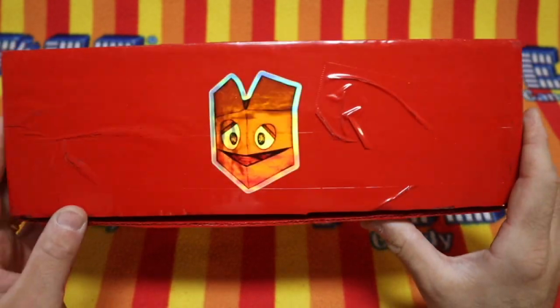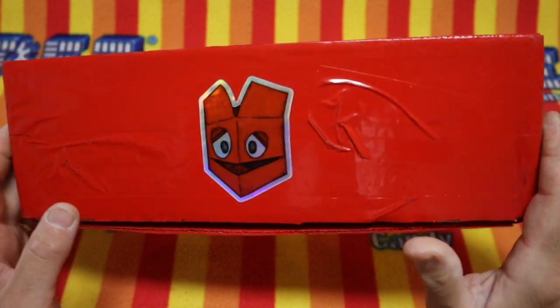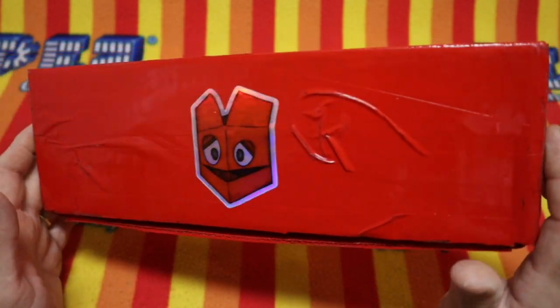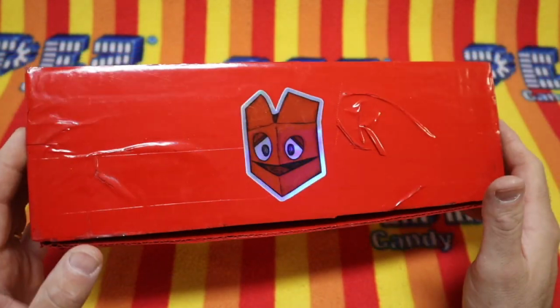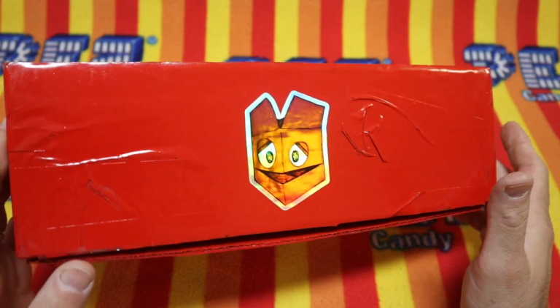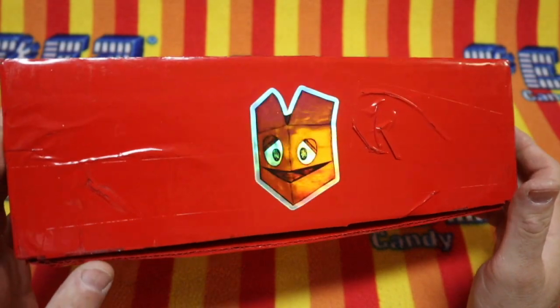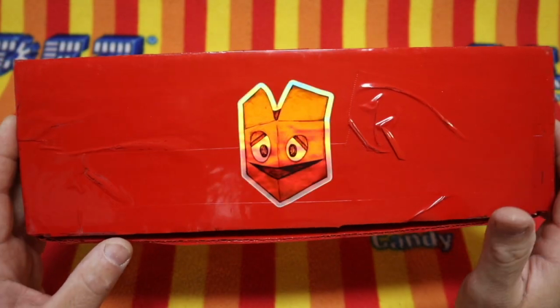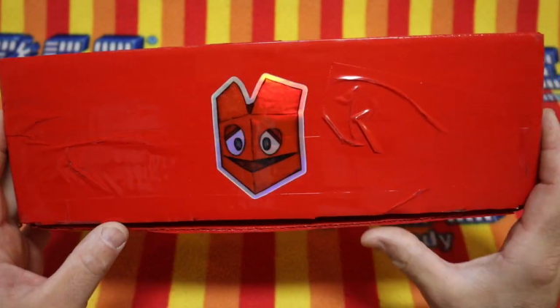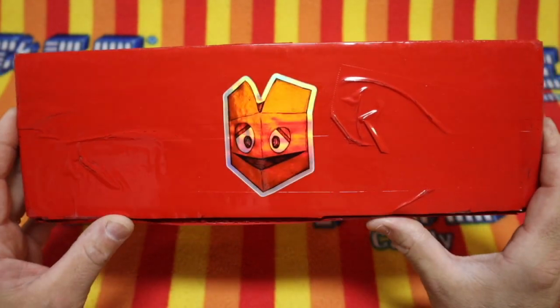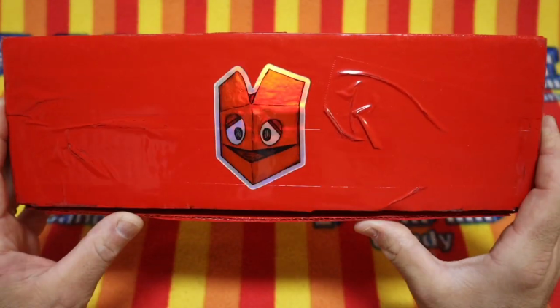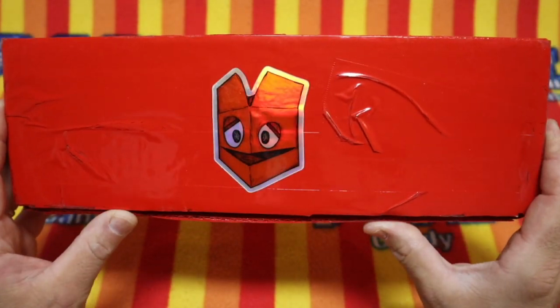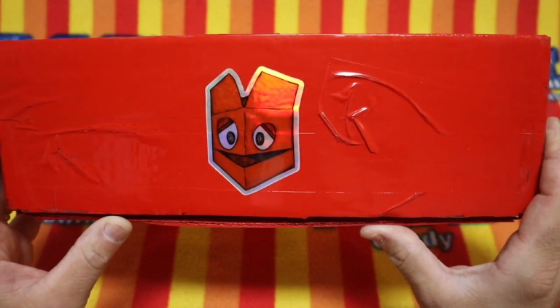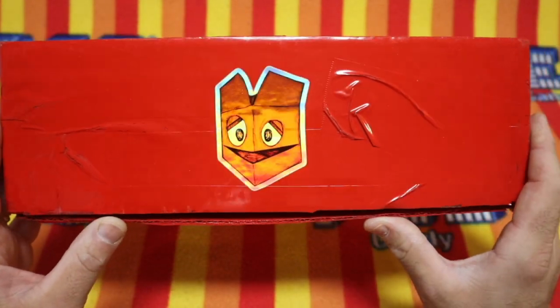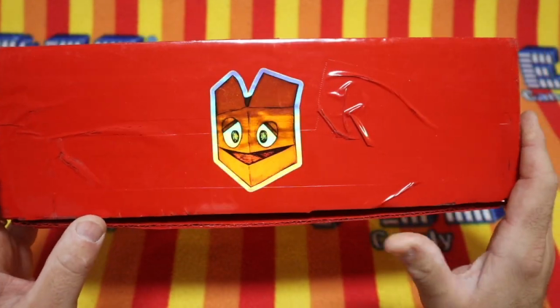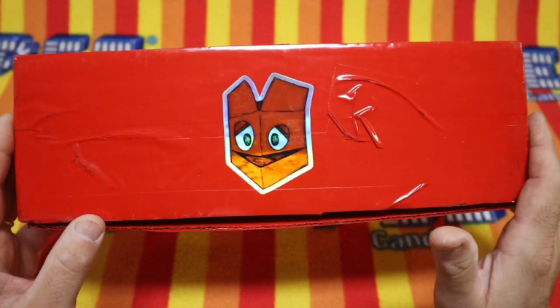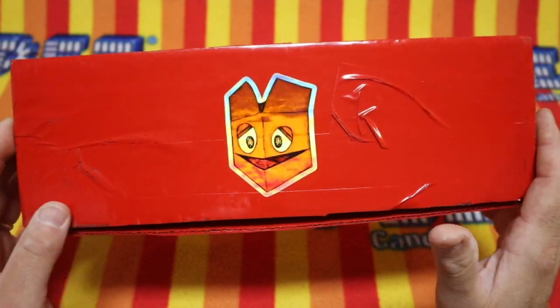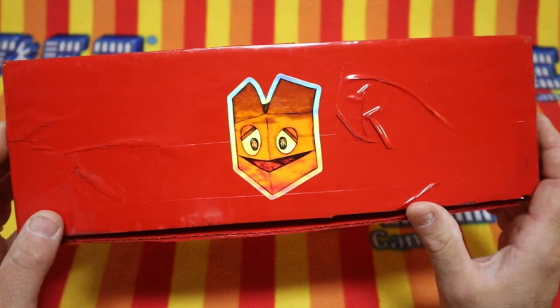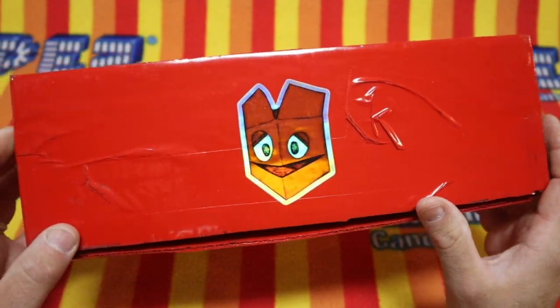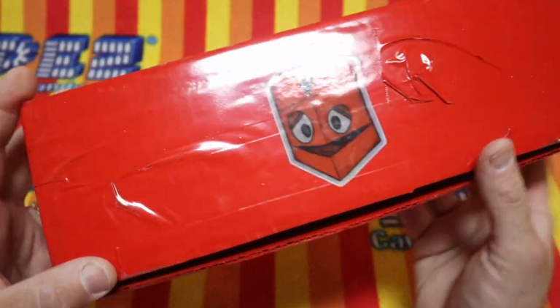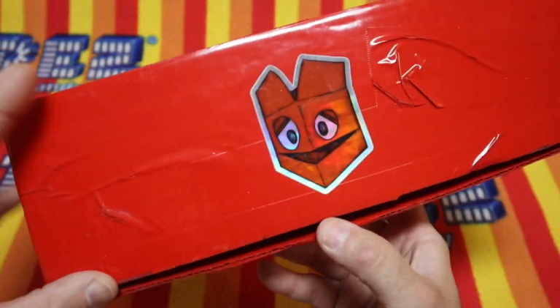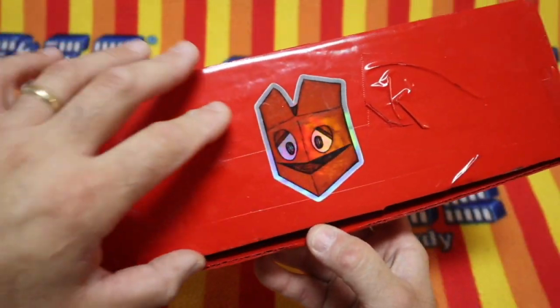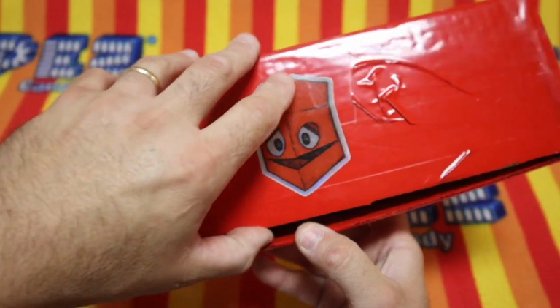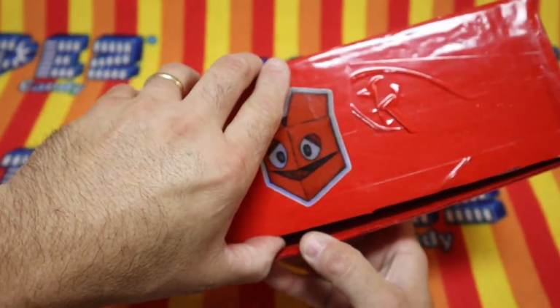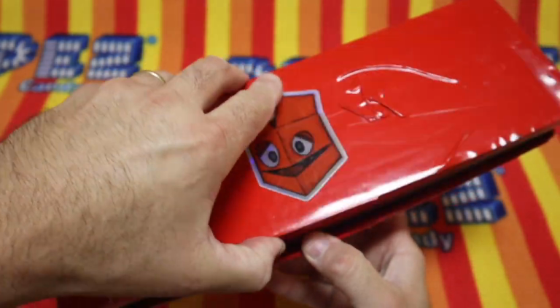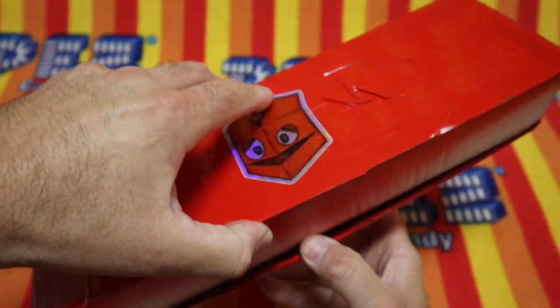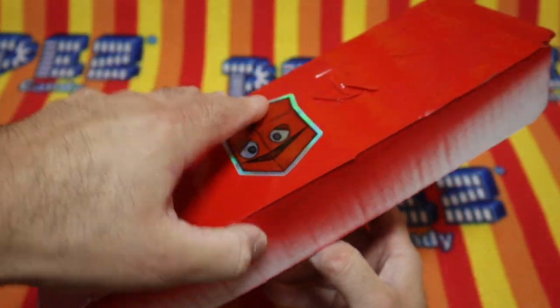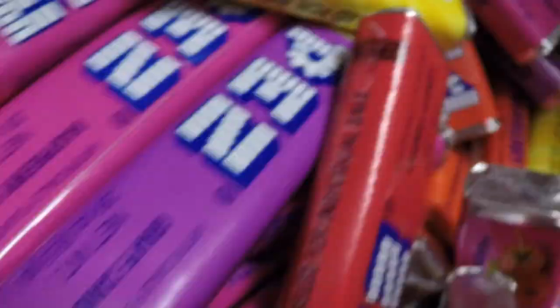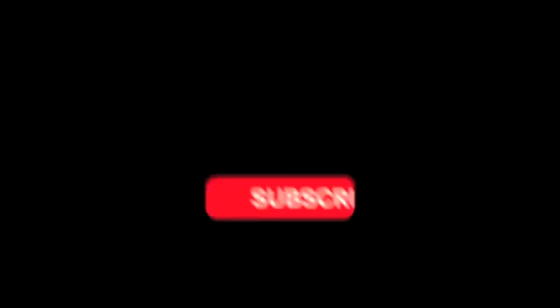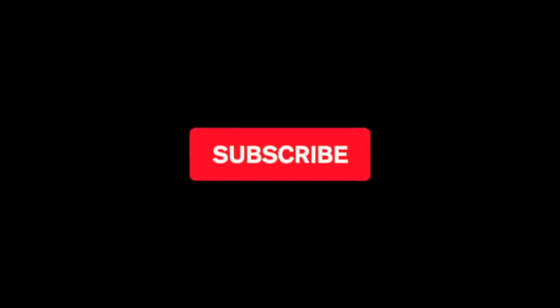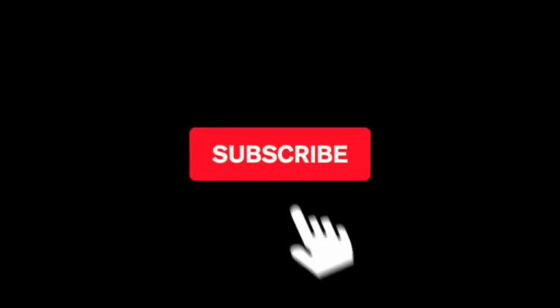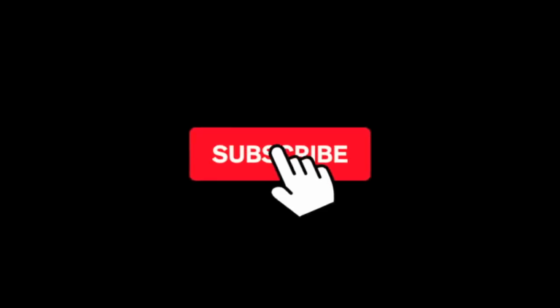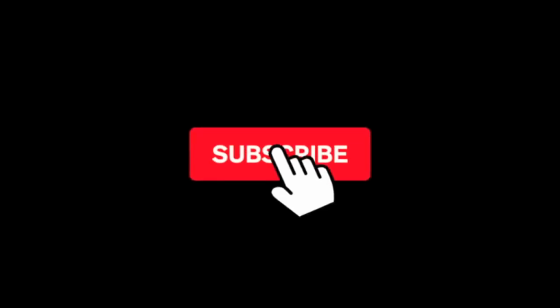Today, we get to open new Pez, and you're here too, and that makes today's super special. So, let's get to it, shall we? But first — subscribe!